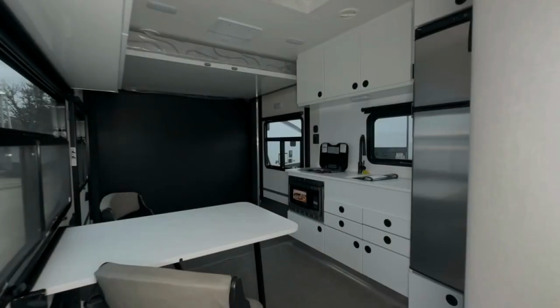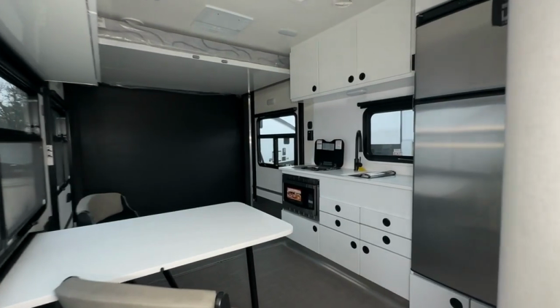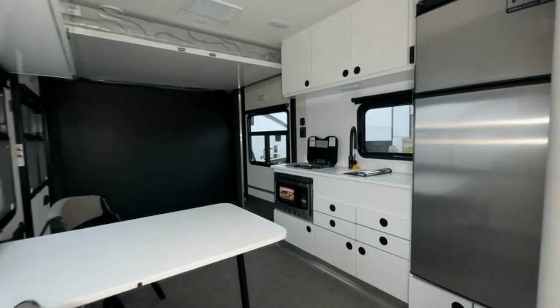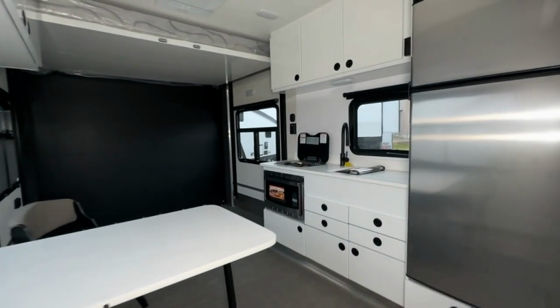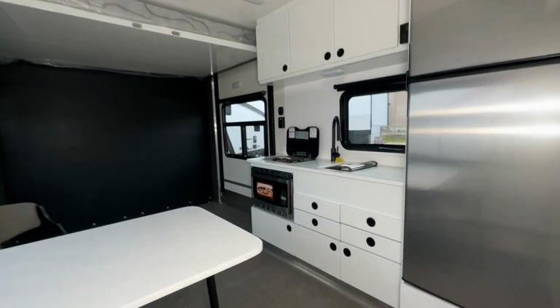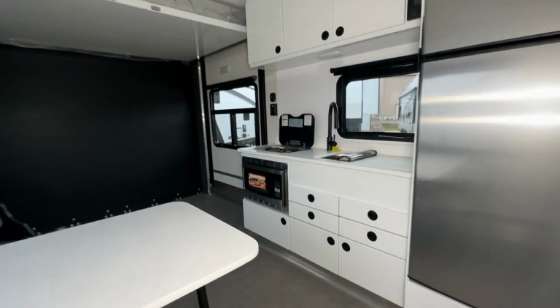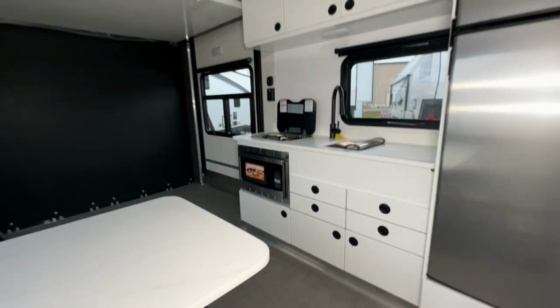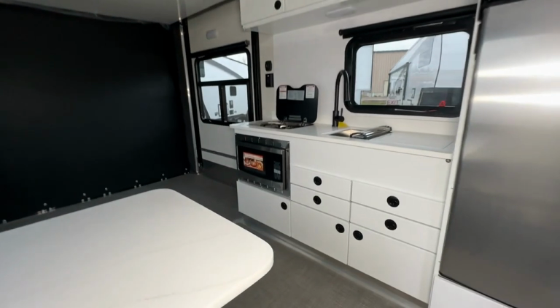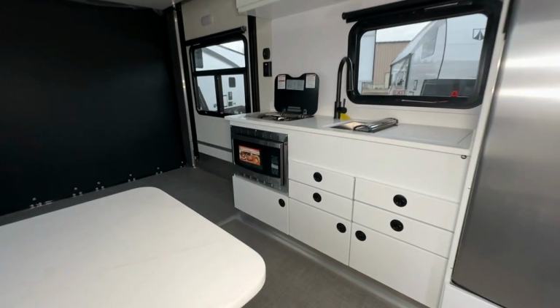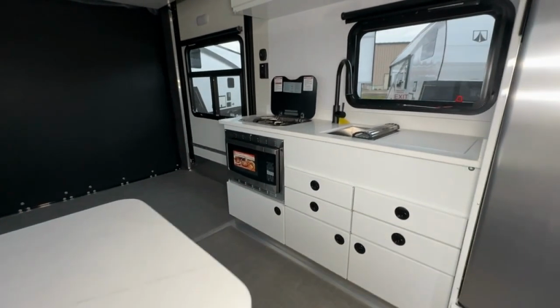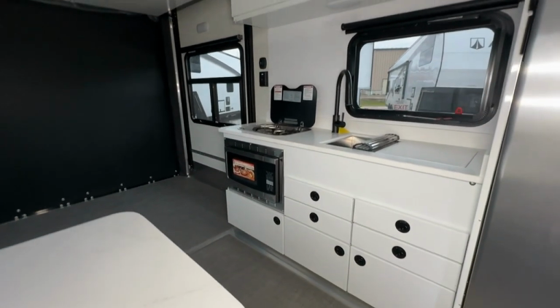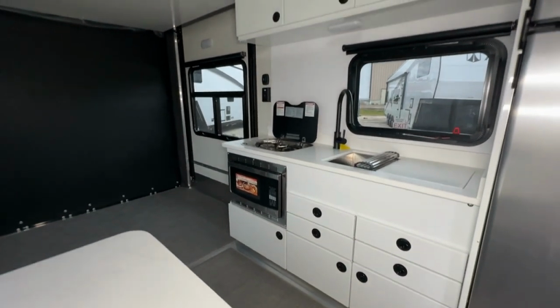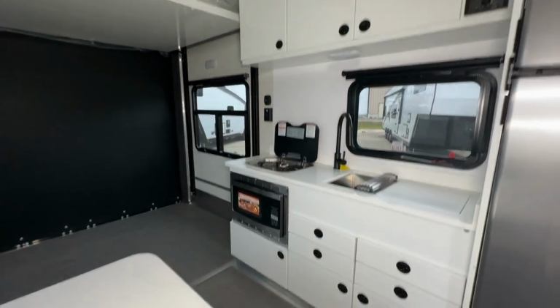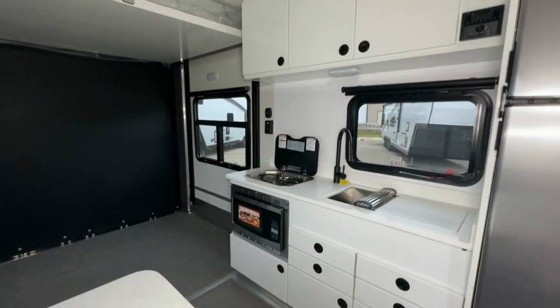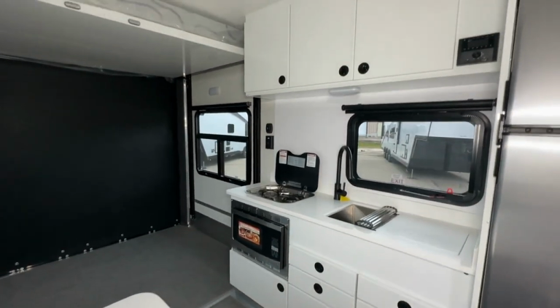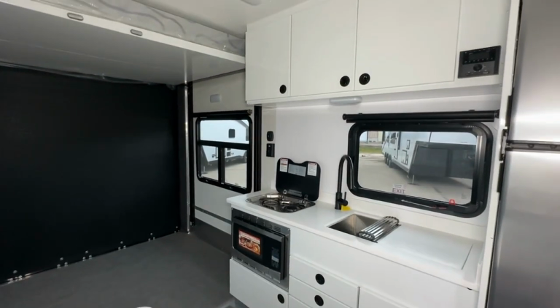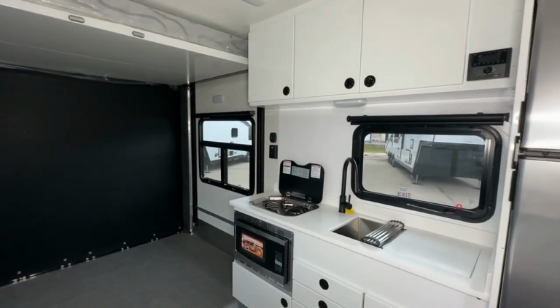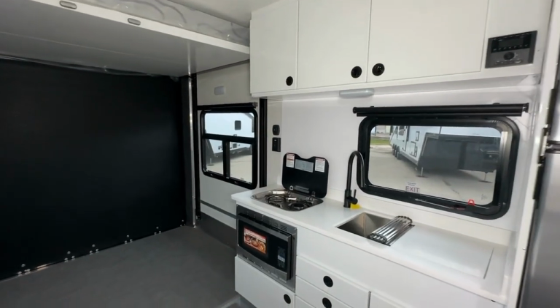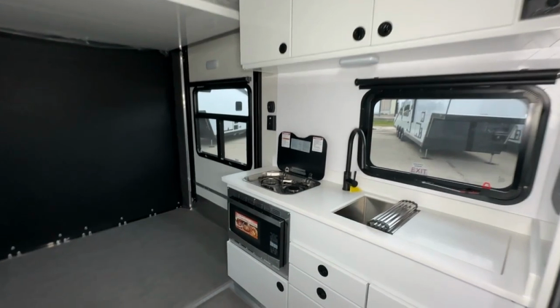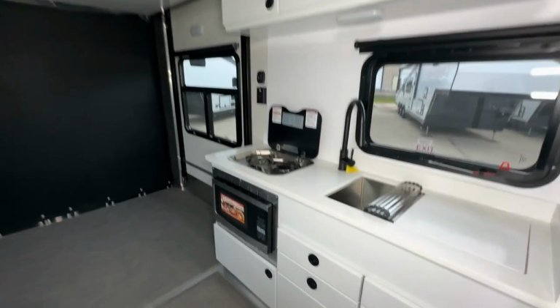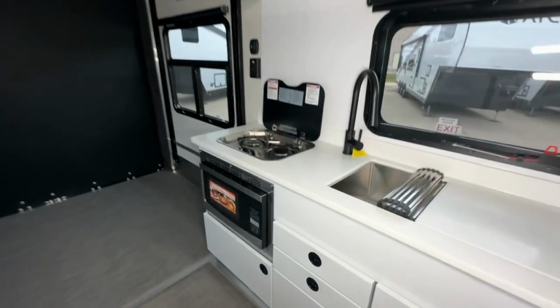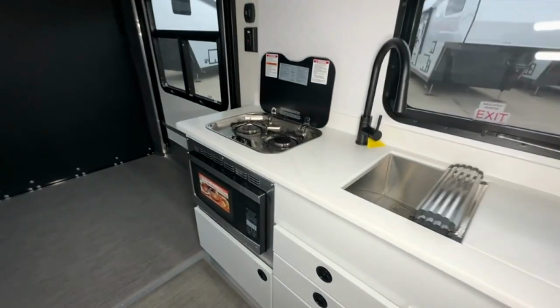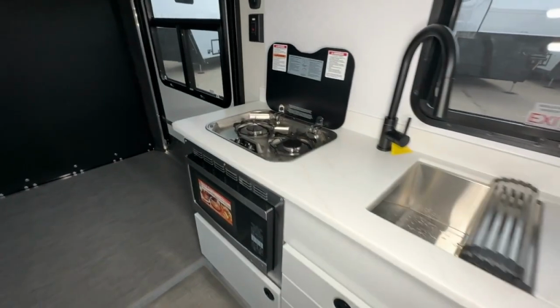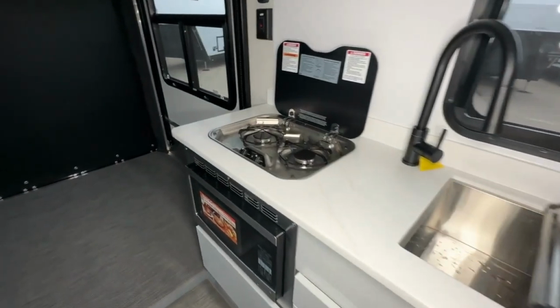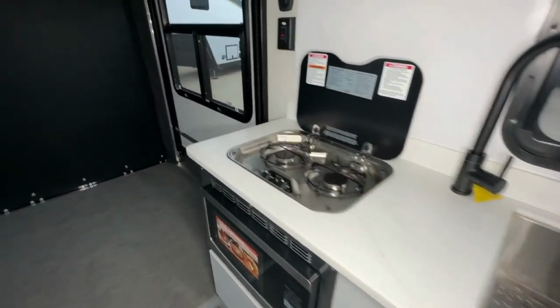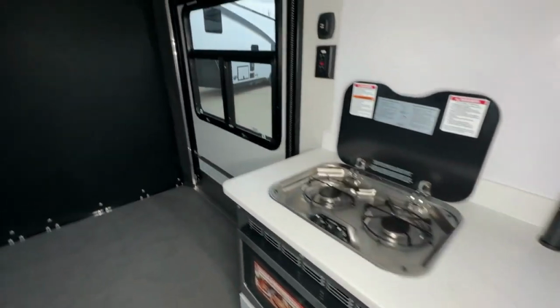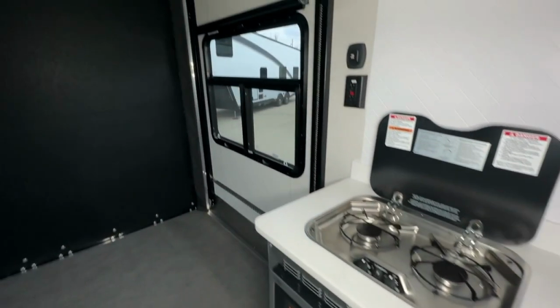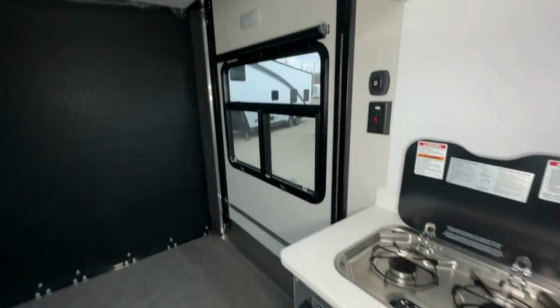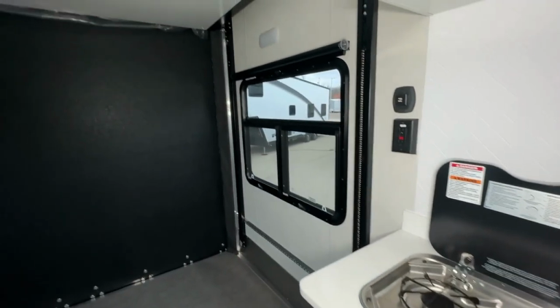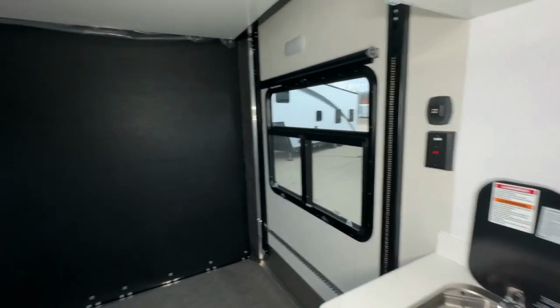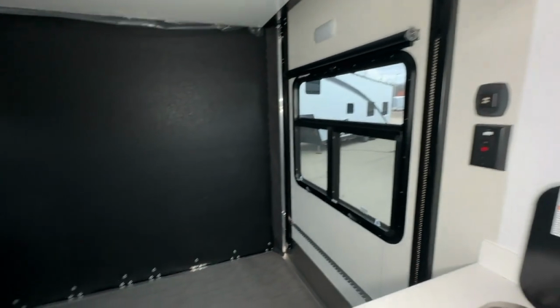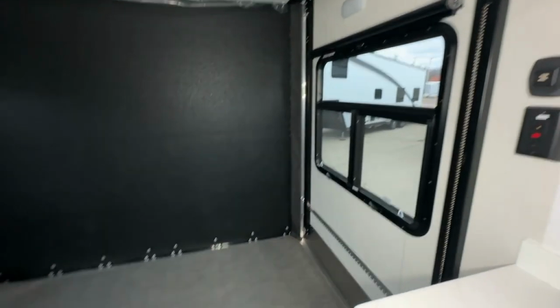The centerpiece of this kitchen is the farmhouse single bowl stainless steel sink, offering ample space for all your kitchen tasks. The matte black faucet with a pull-out sprayer not only adds a touch of elegance, but also makes washing dishes a breeze.